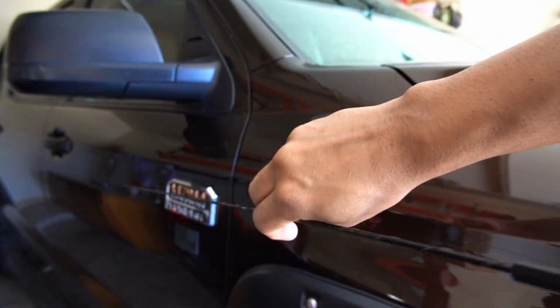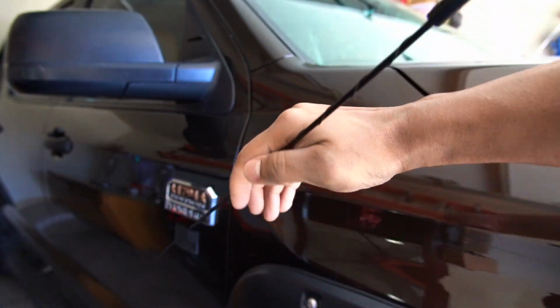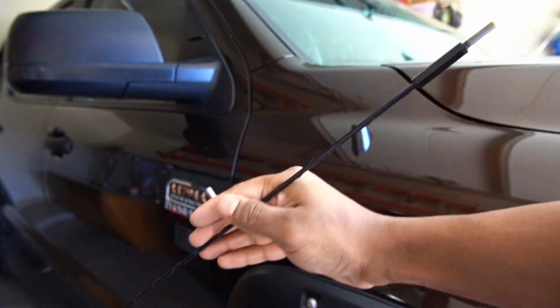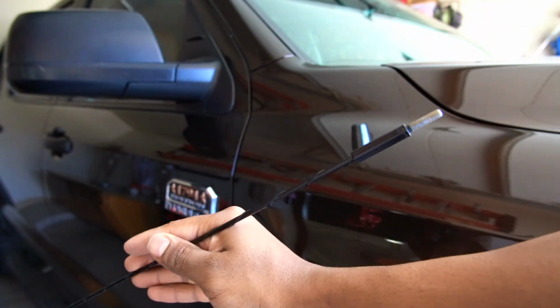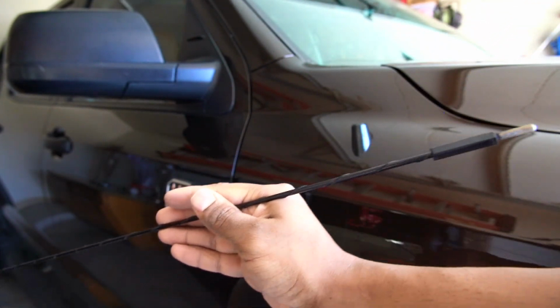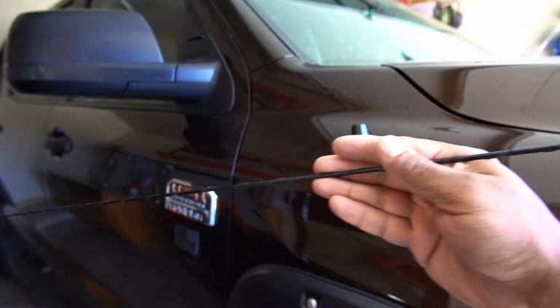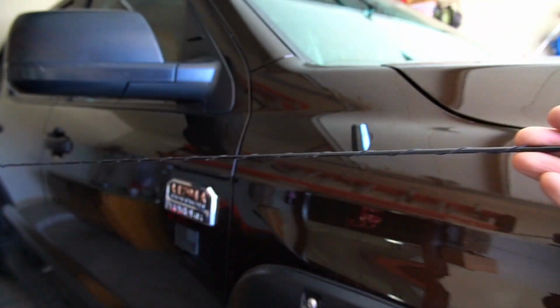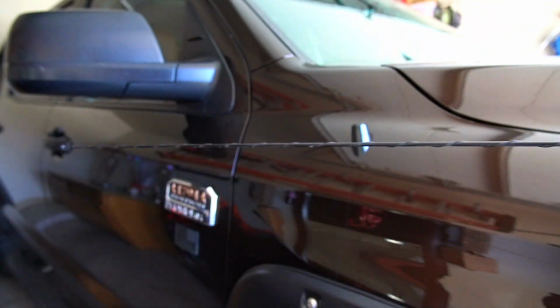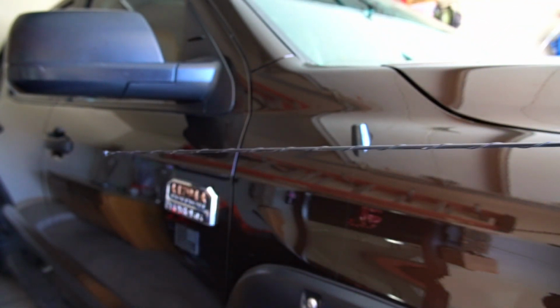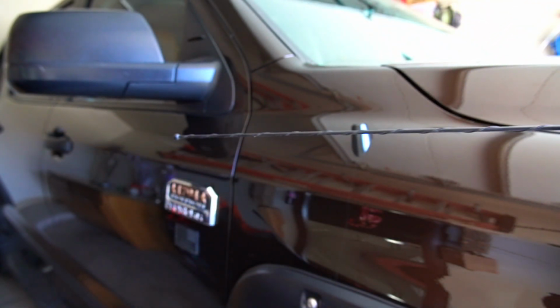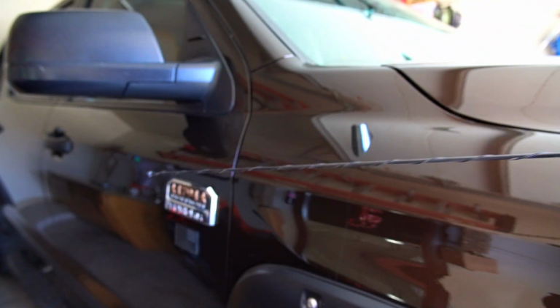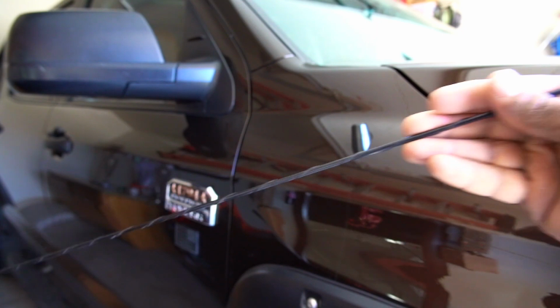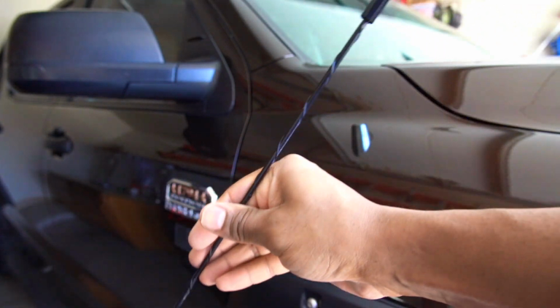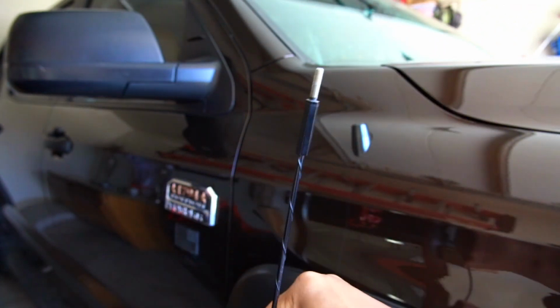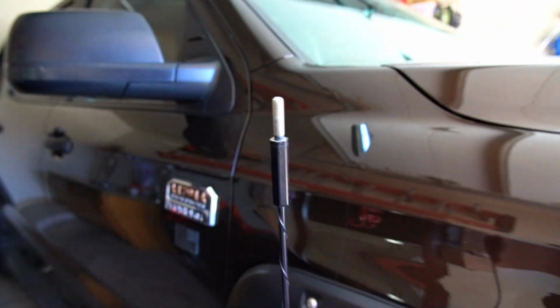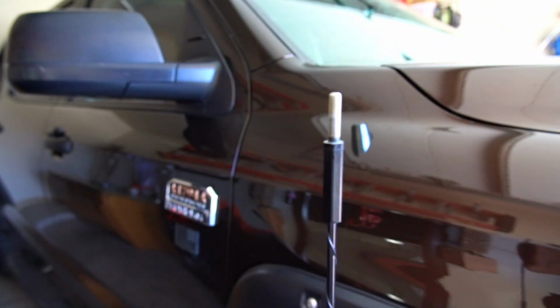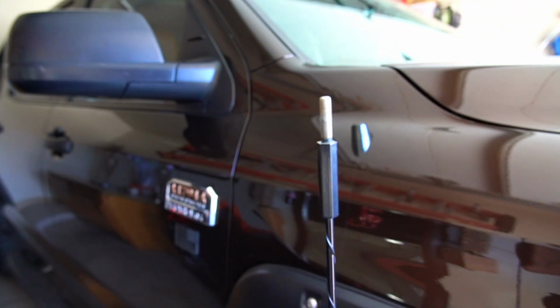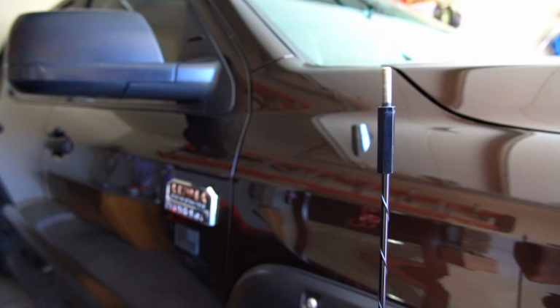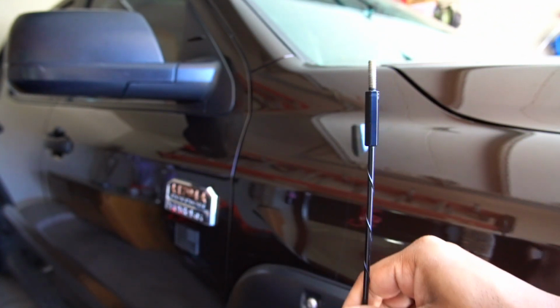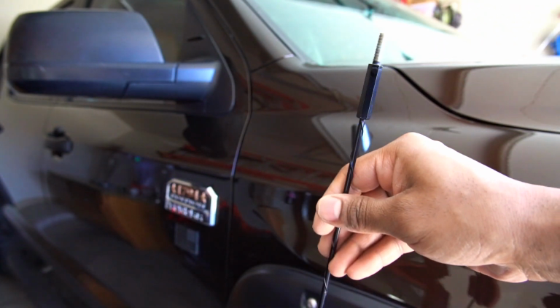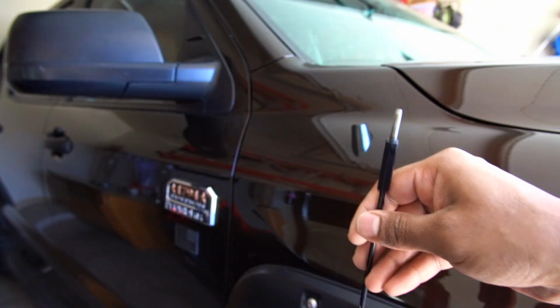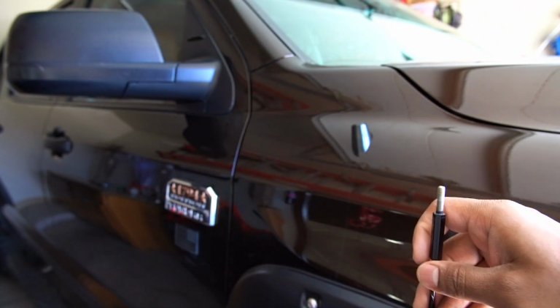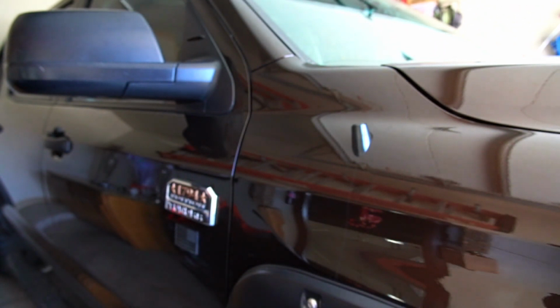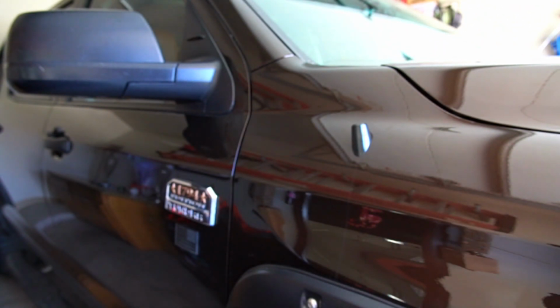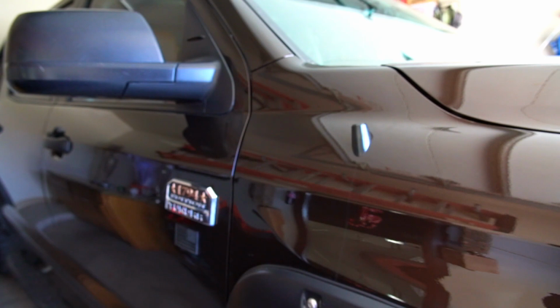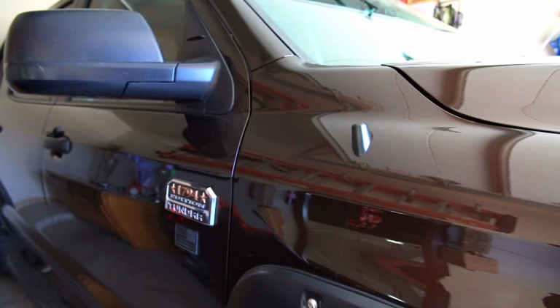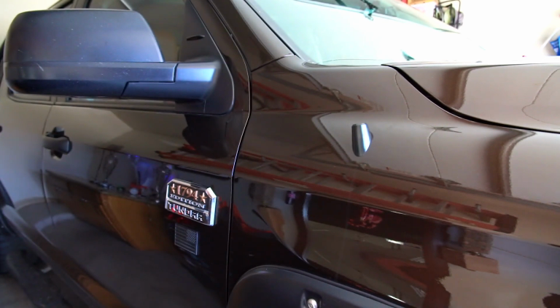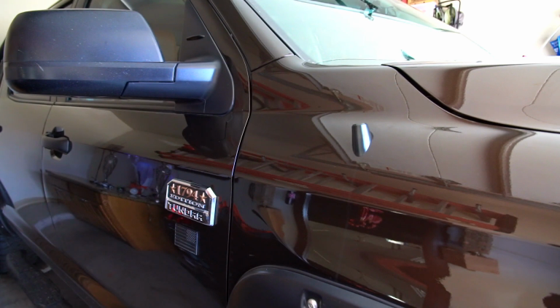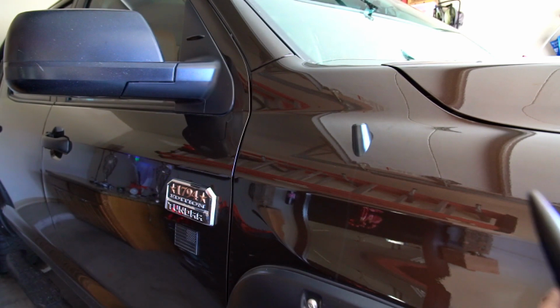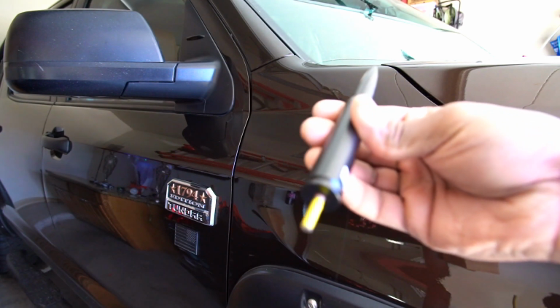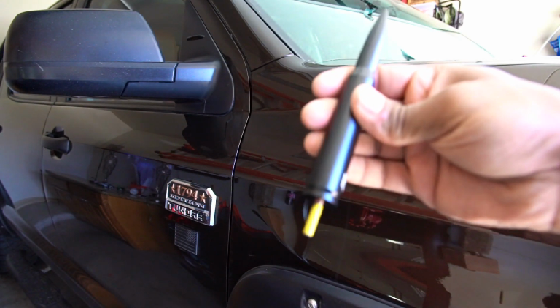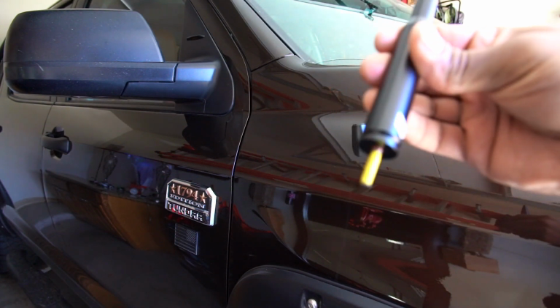It hits everything when you're watching in the car or parking in the garage — it hits the top of the garage every time. So there it is, it's out. Now I'm gonna screw the new one in.